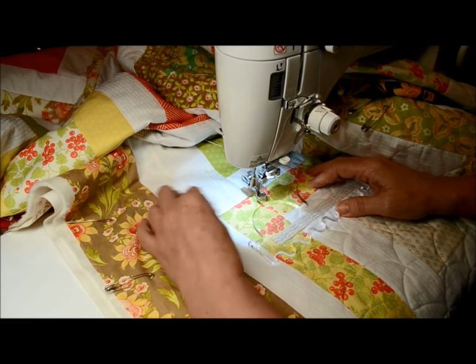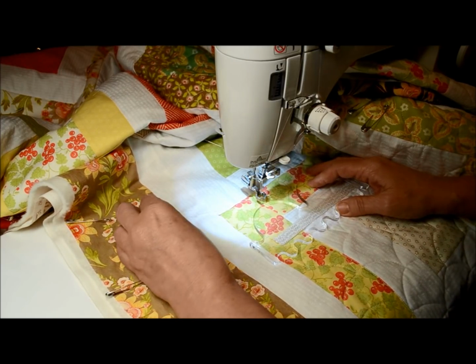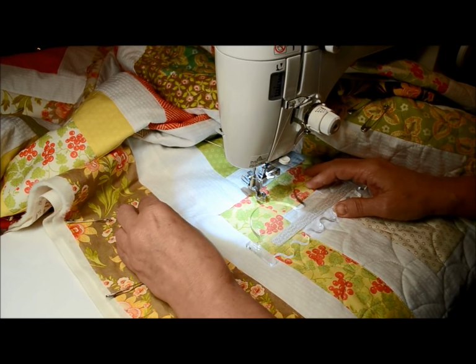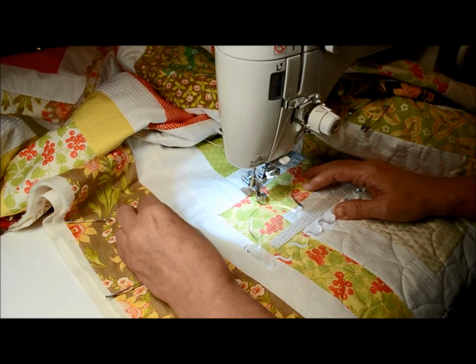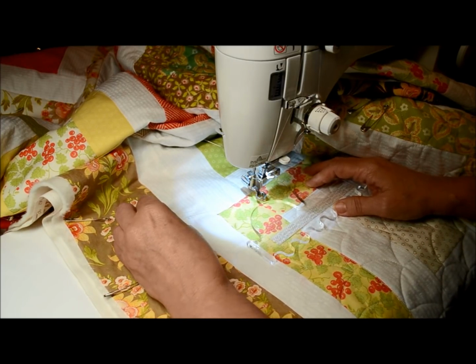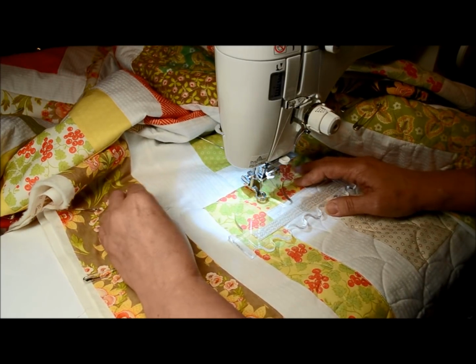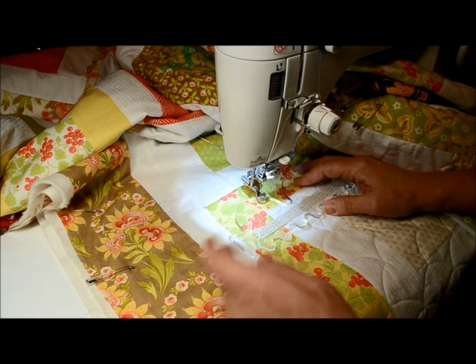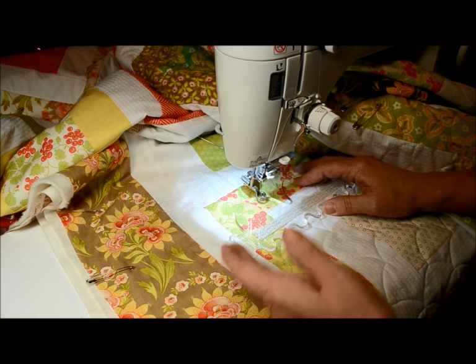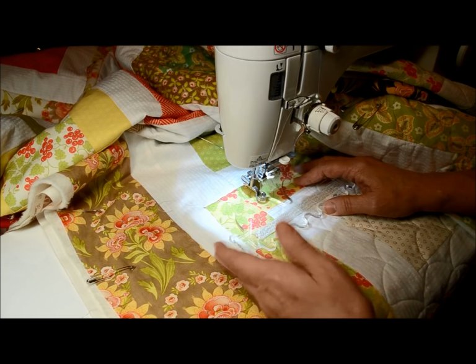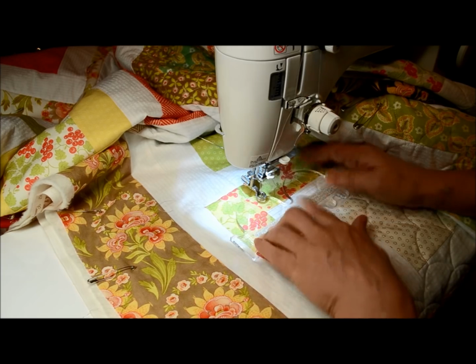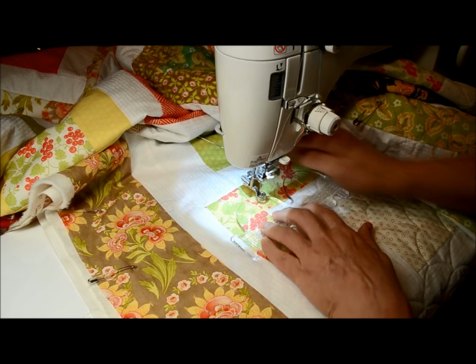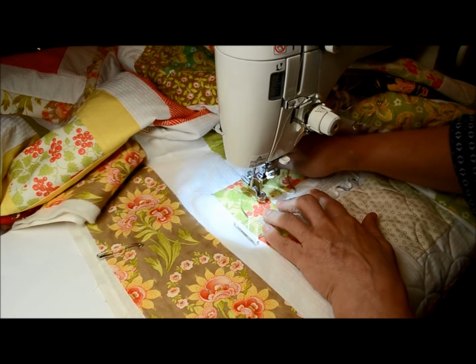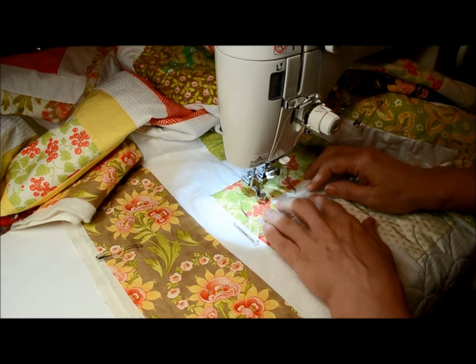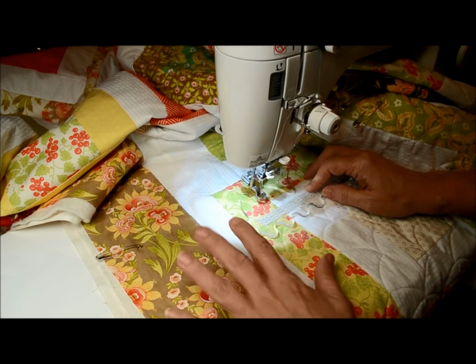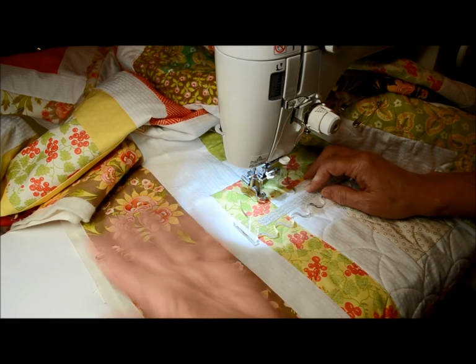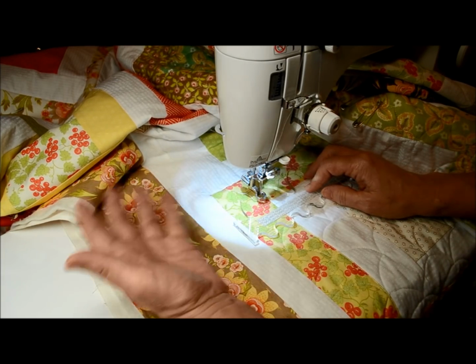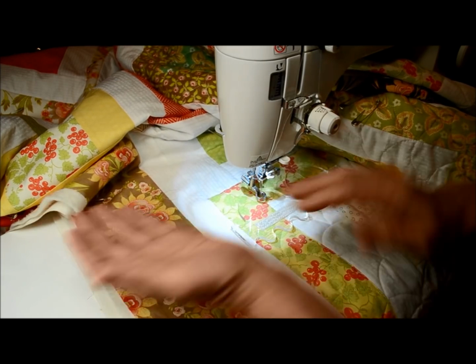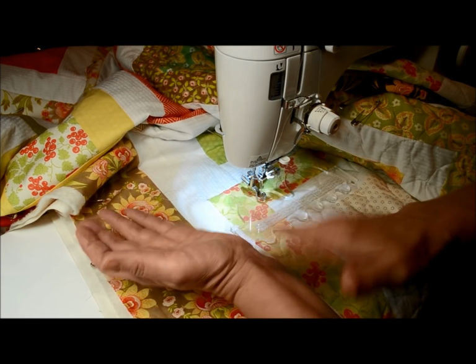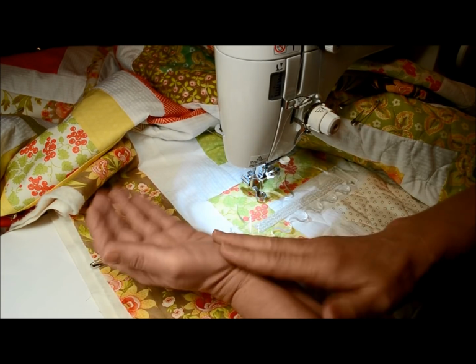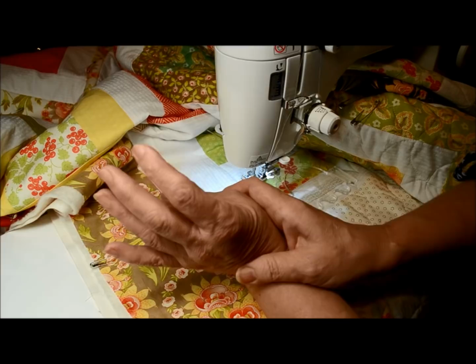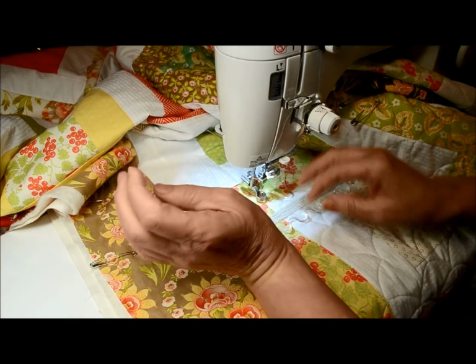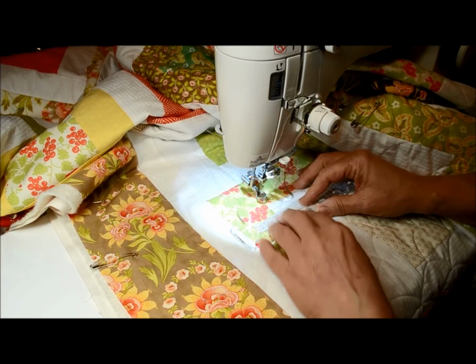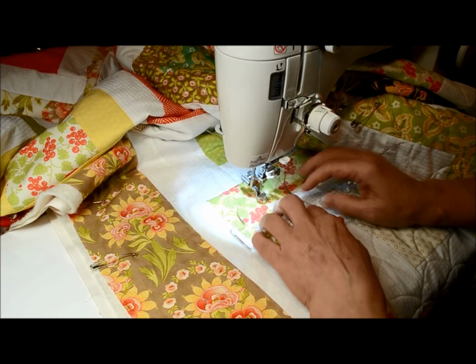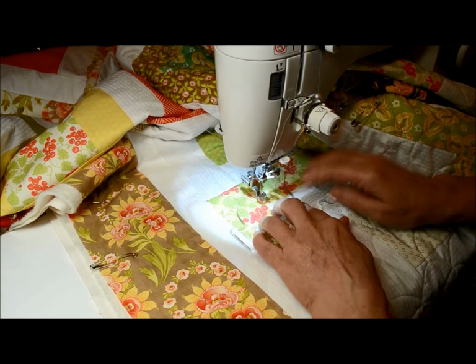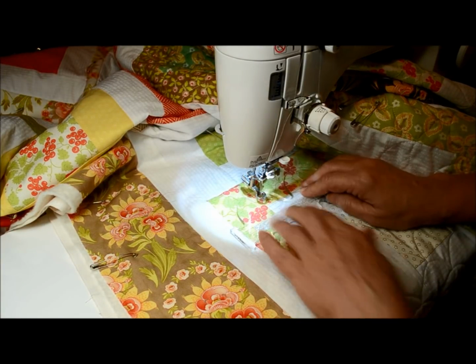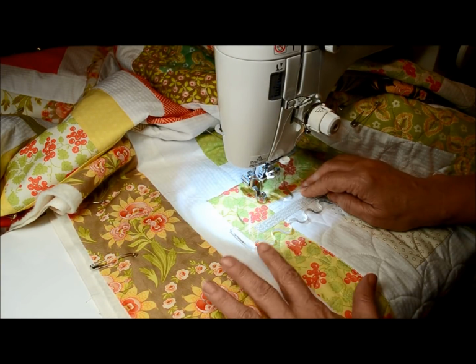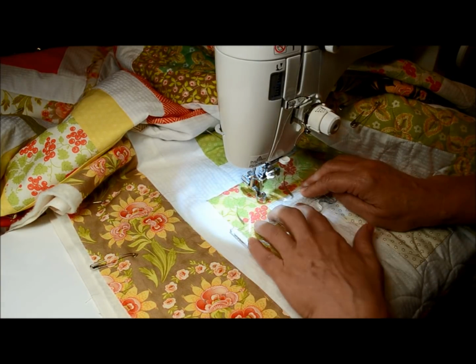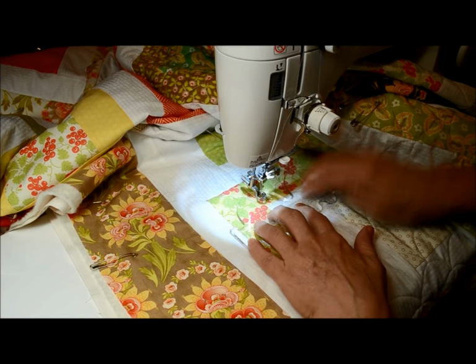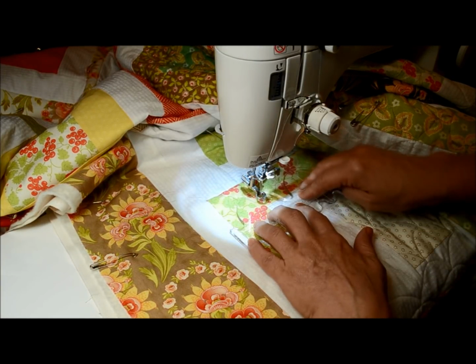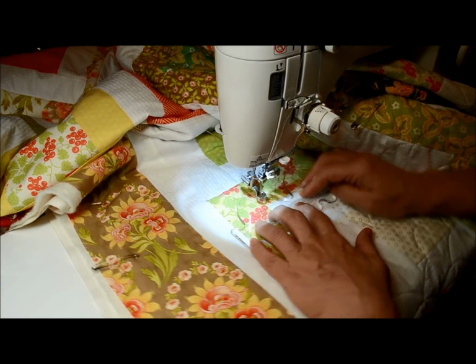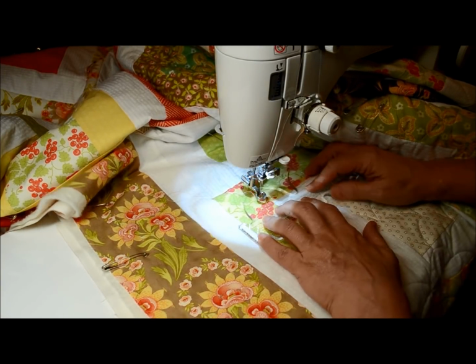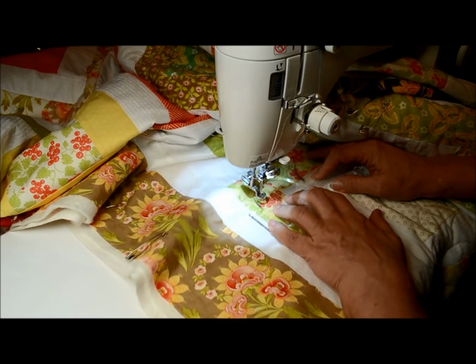I'm doing it now left to right, and this way my hand - which, as you know, was my wonky wrist - isn't getting the workout as much as my right hand, which is stronger.